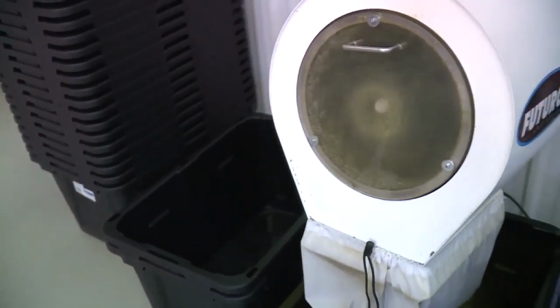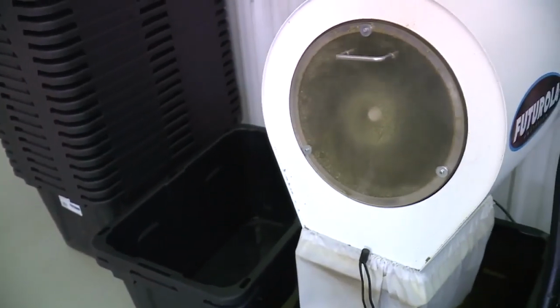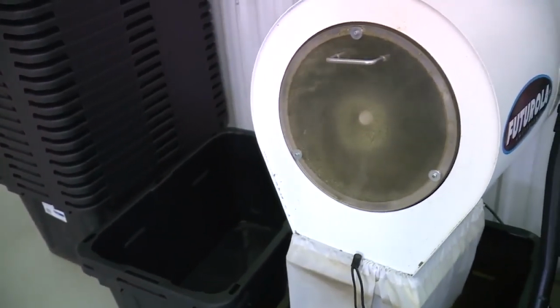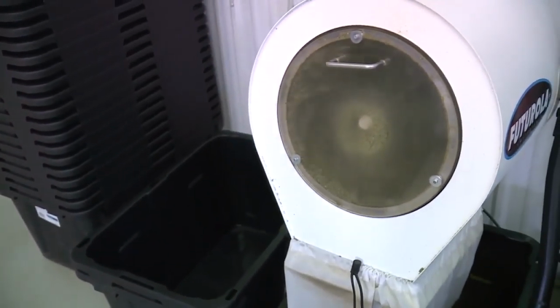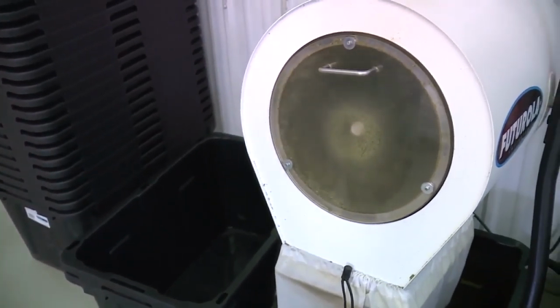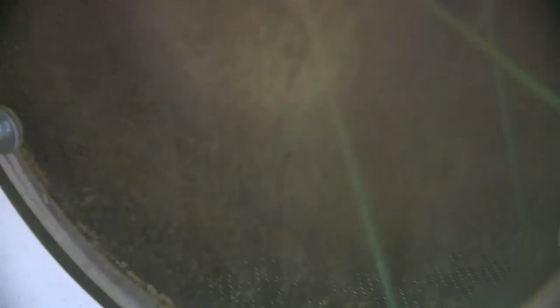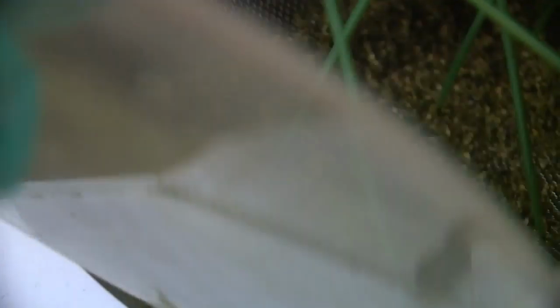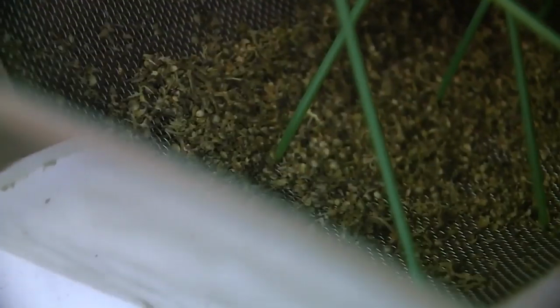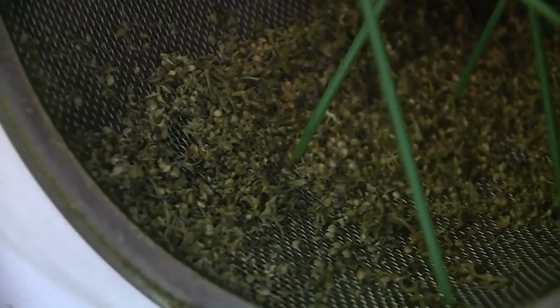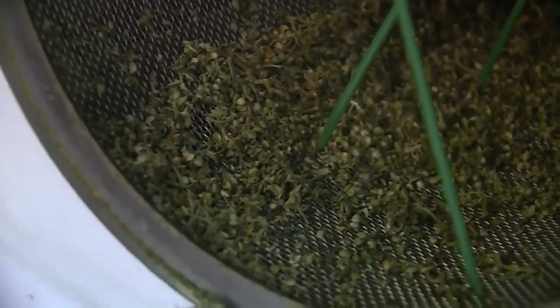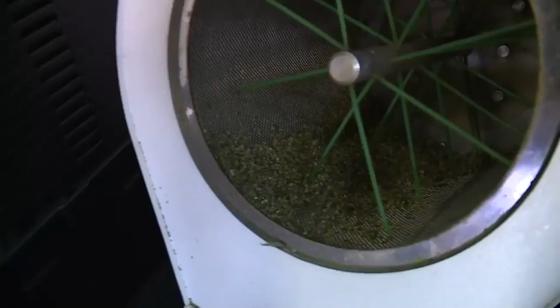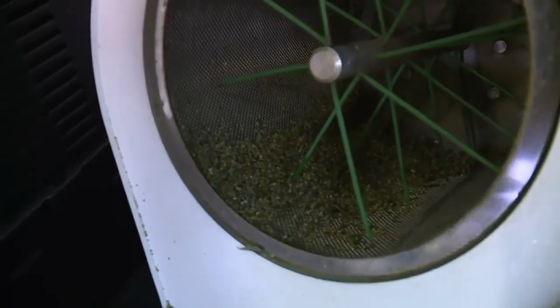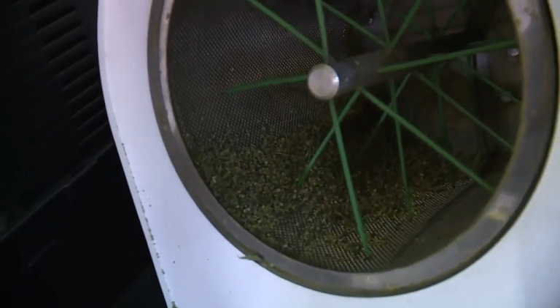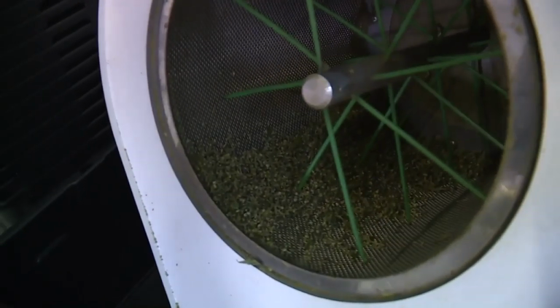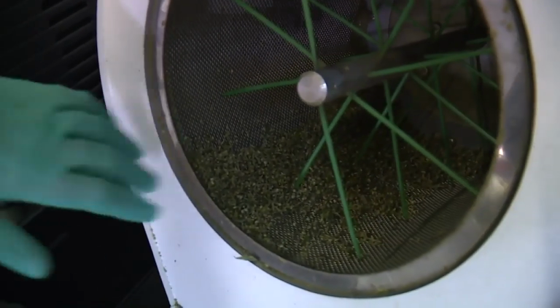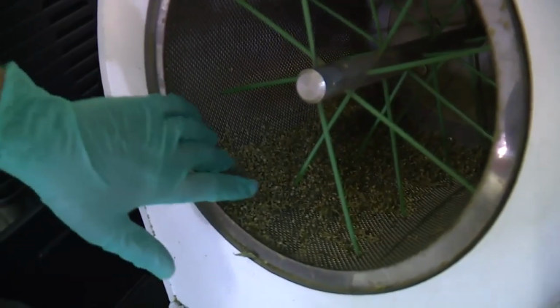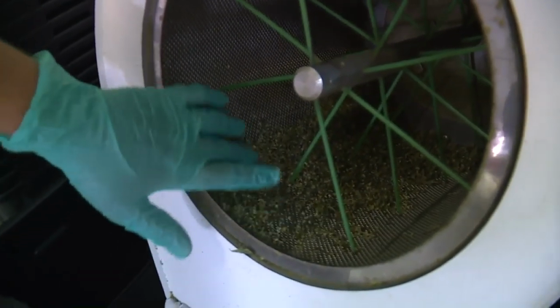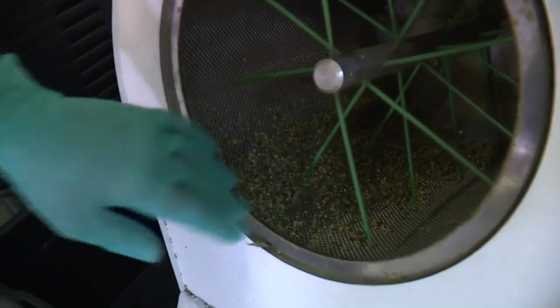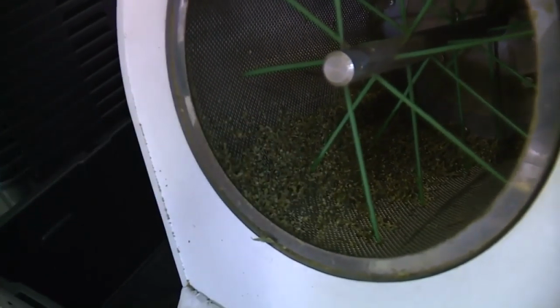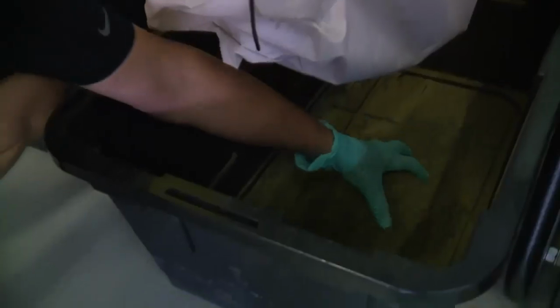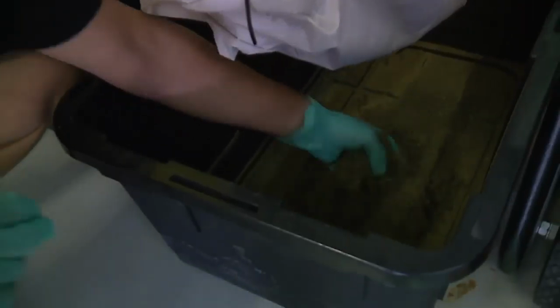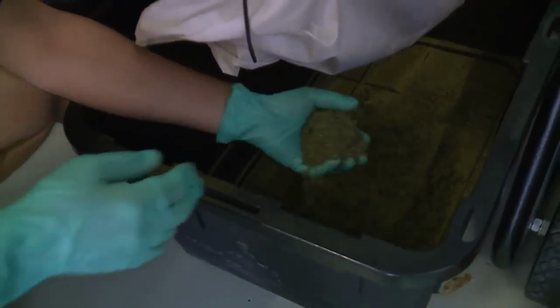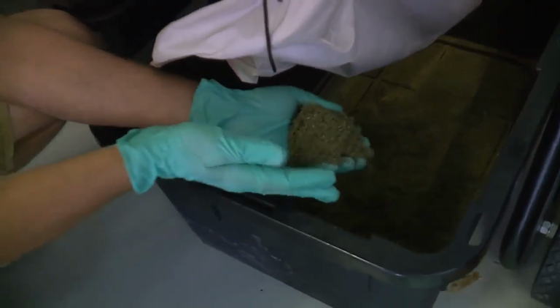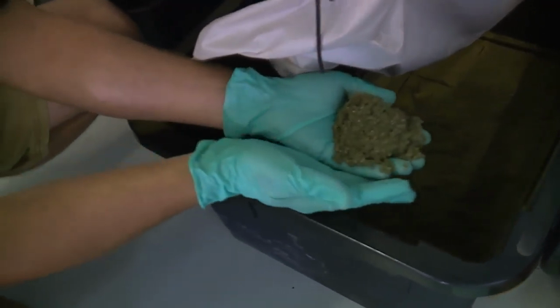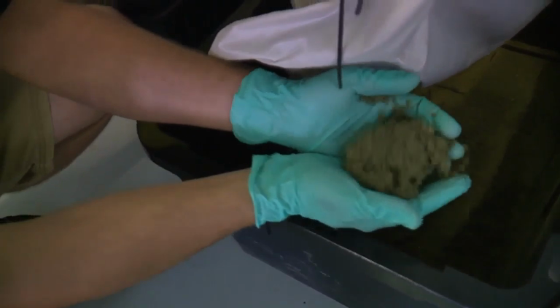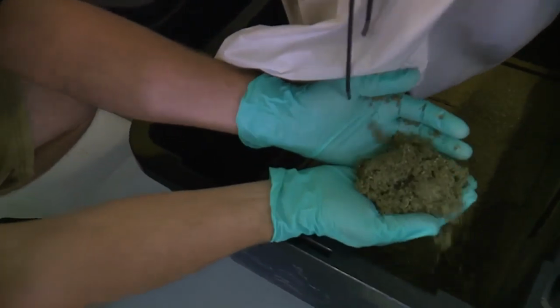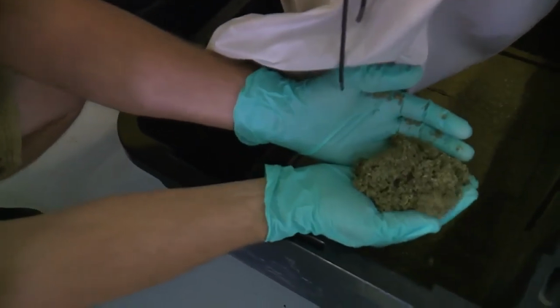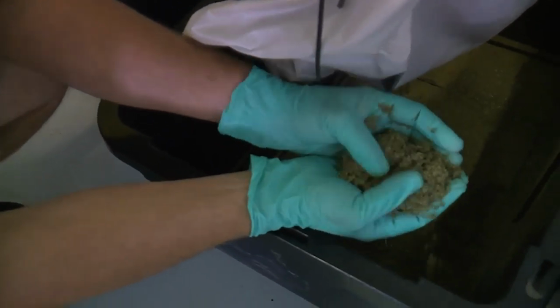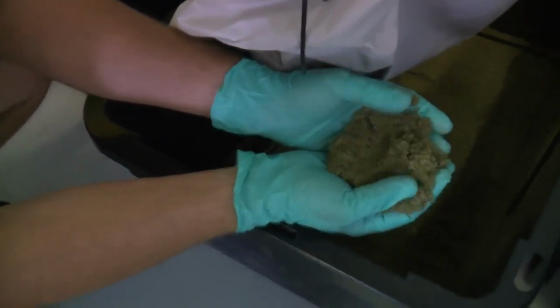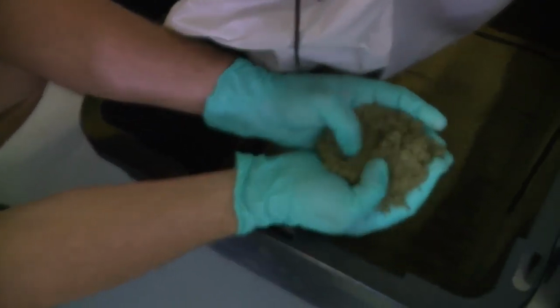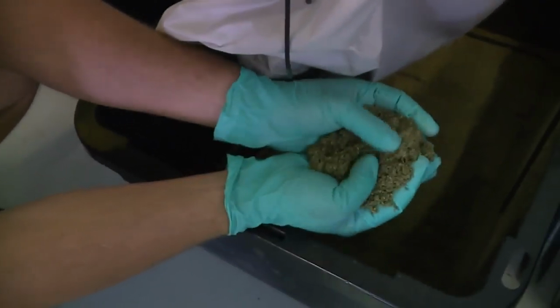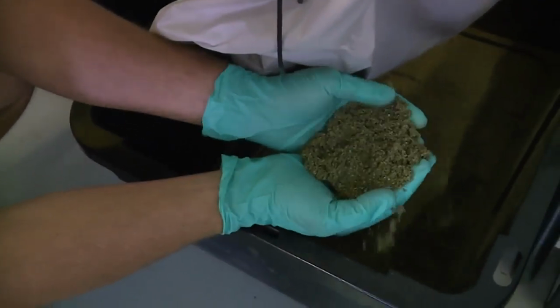Once it's all milled up, you get material that doesn't pass through if there are any seeds or anything in the crop. And this is the actual coarseness of the material that we run.